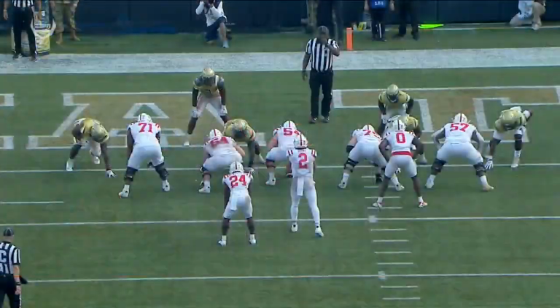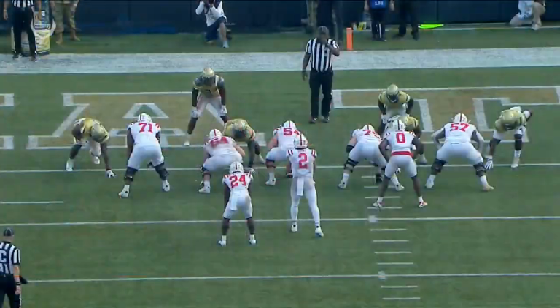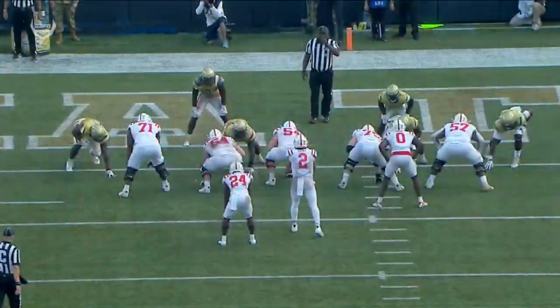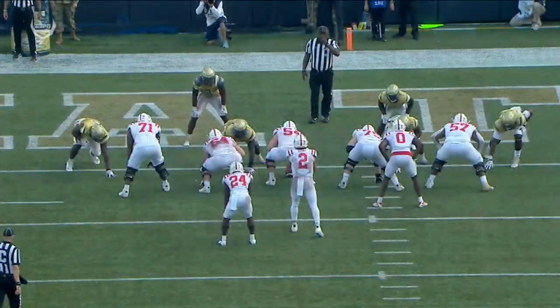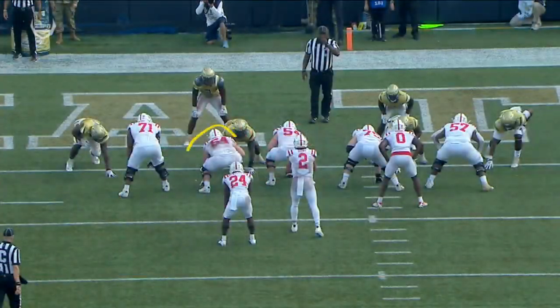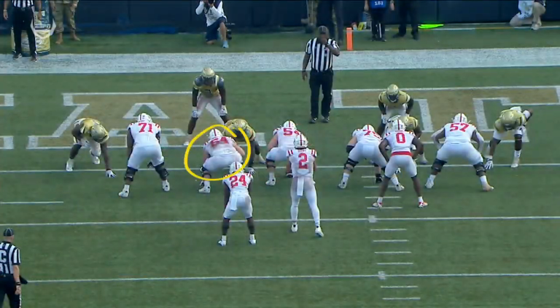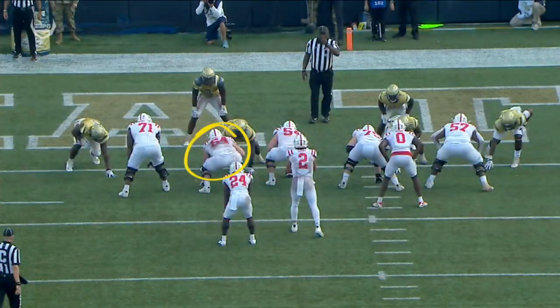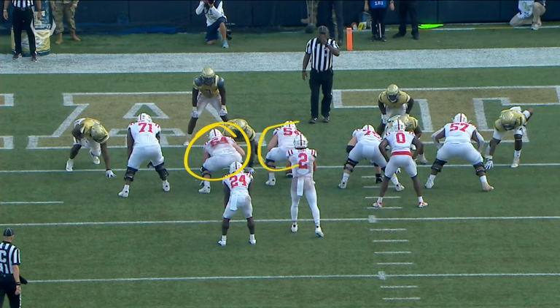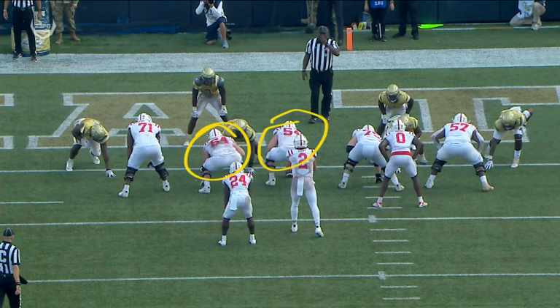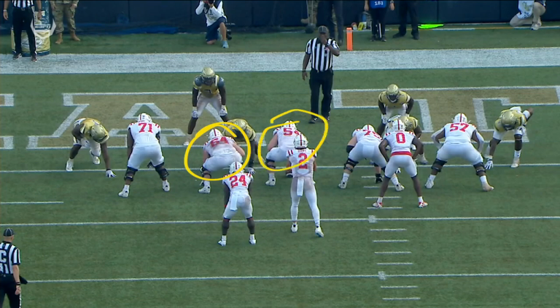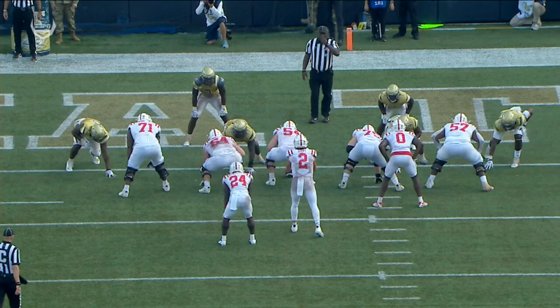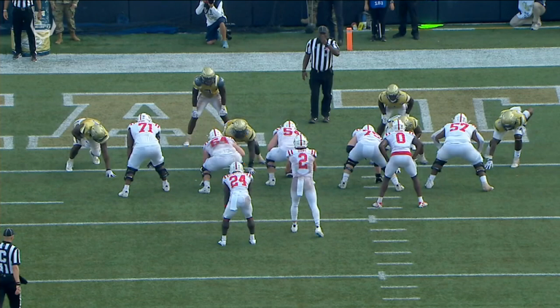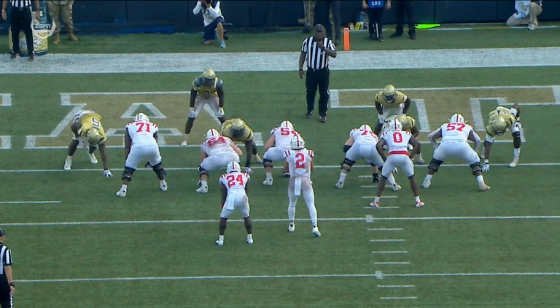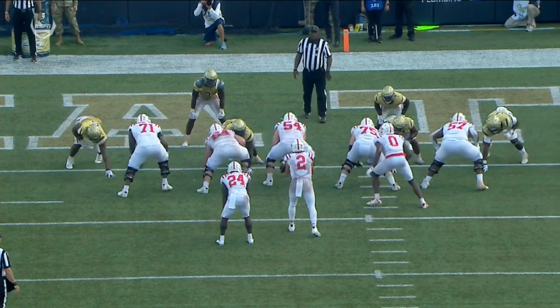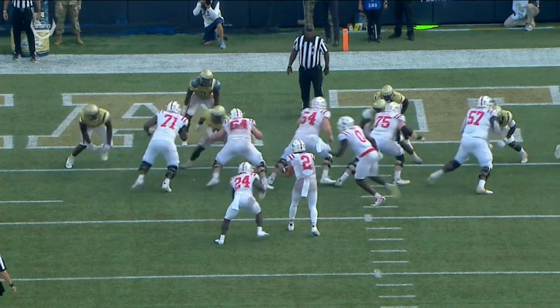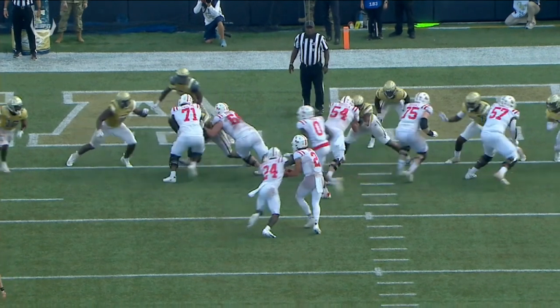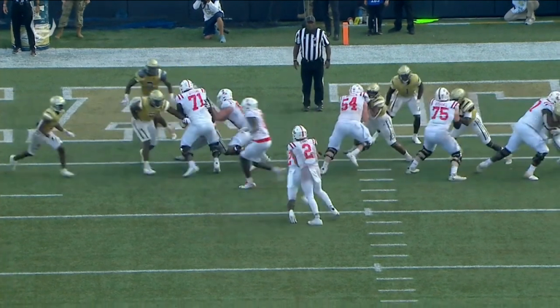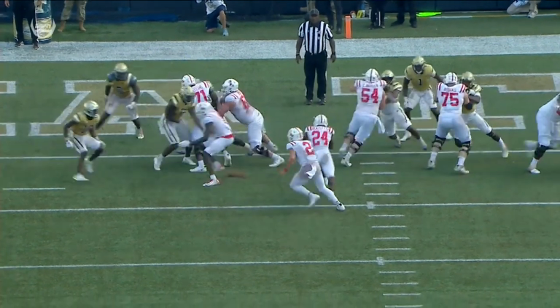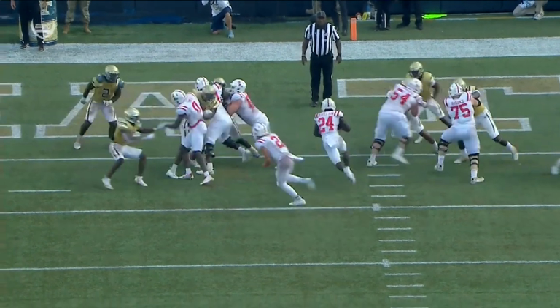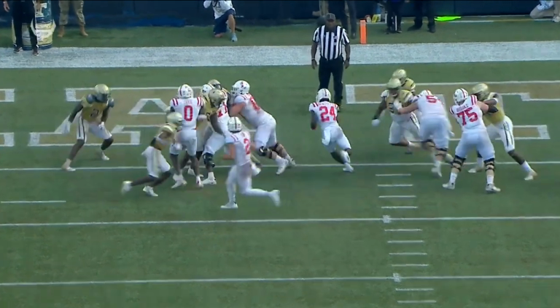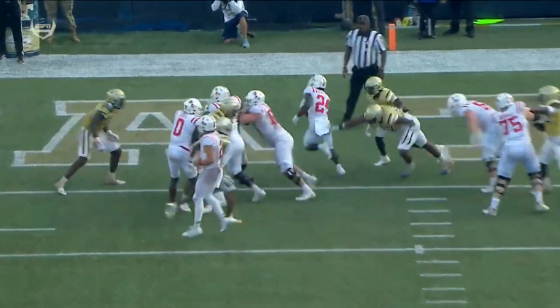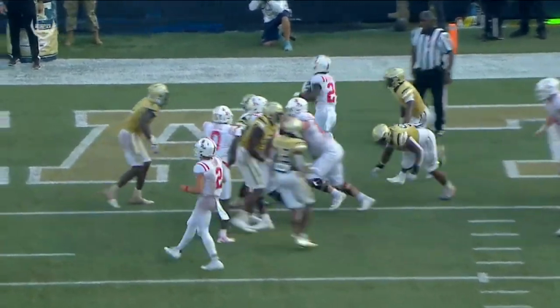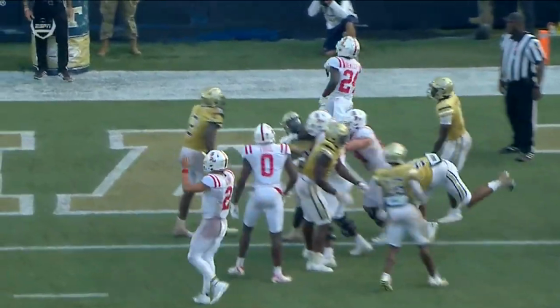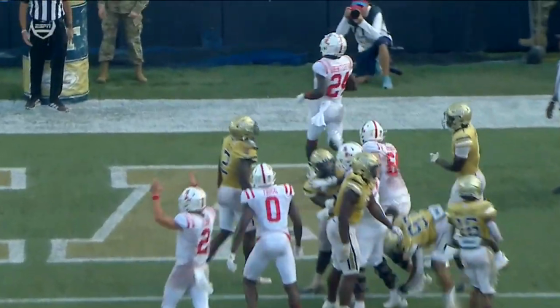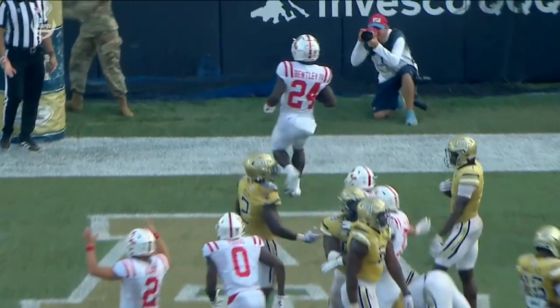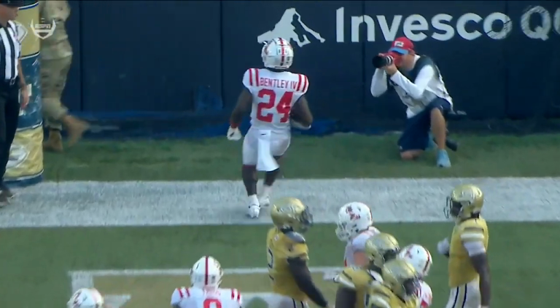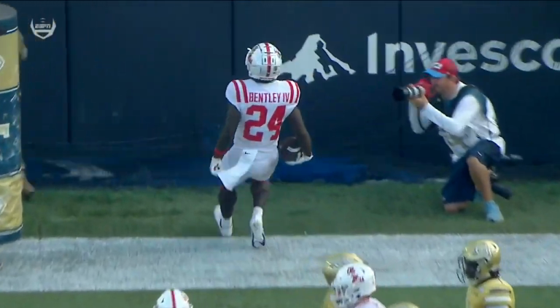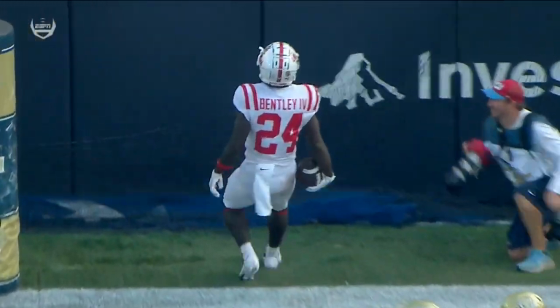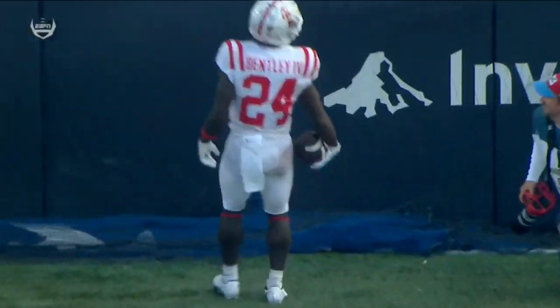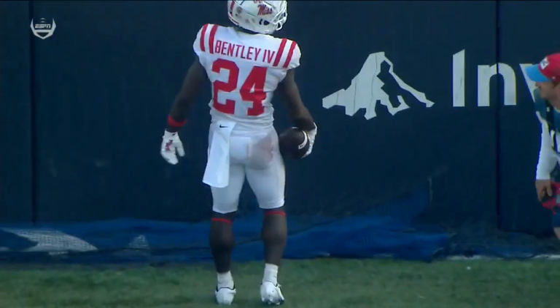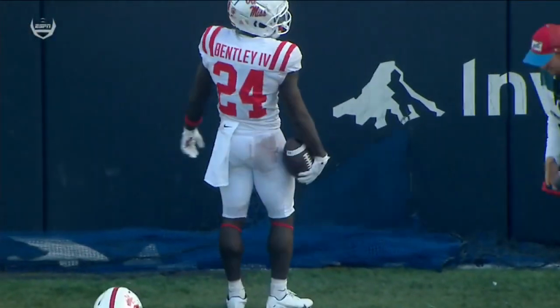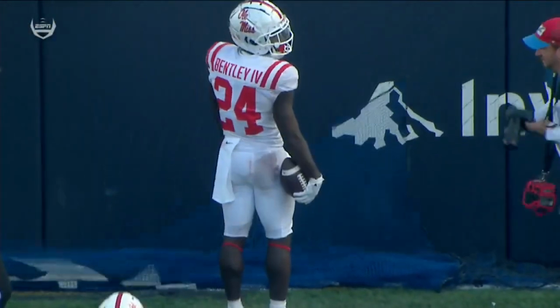And Bentley's in for the touchdown - 41 to nothing! The center Caleb Warren and this entire offensive line have been outstanding. Just a massive hole - my partner Dave Pasch could have walked through that into the end zone.